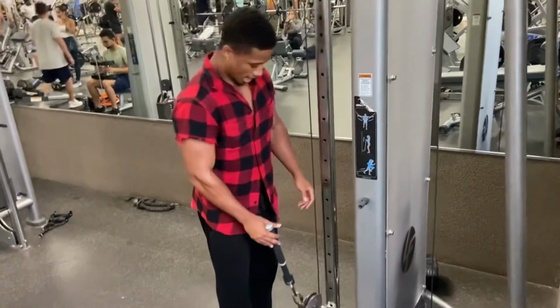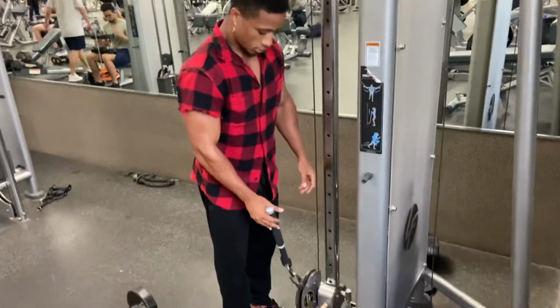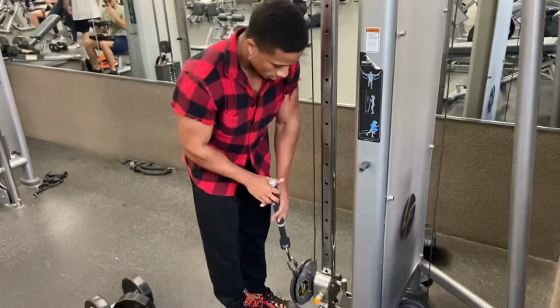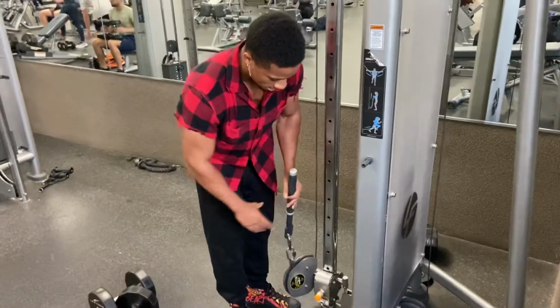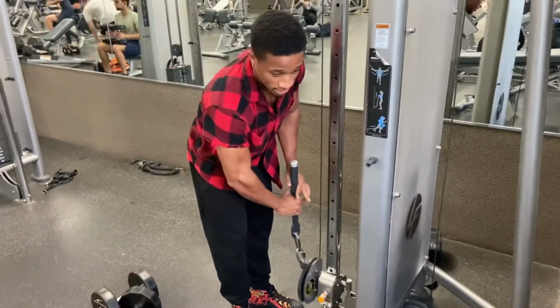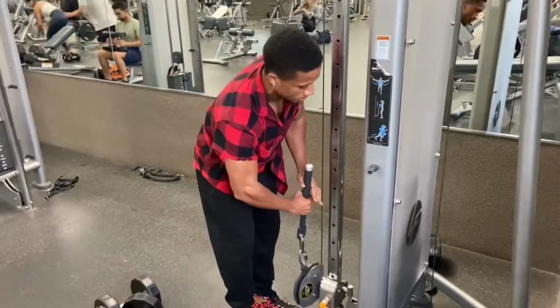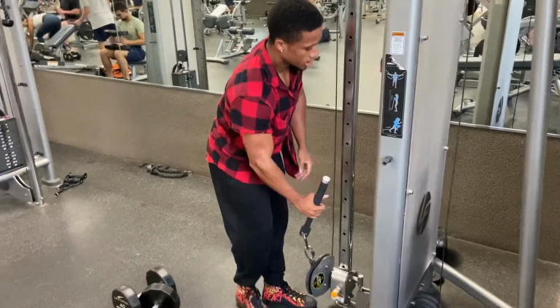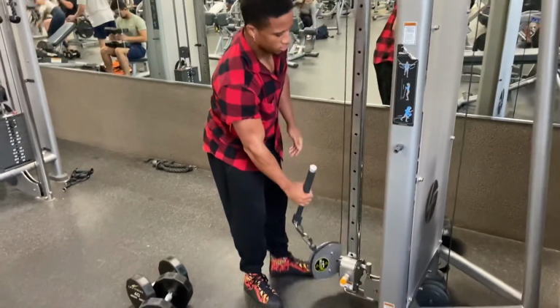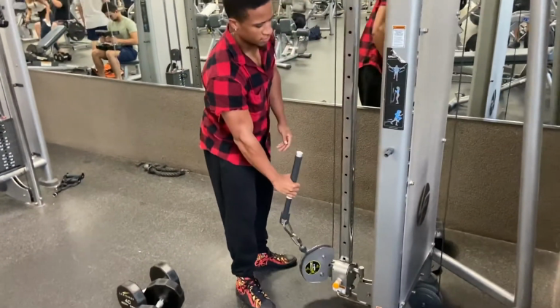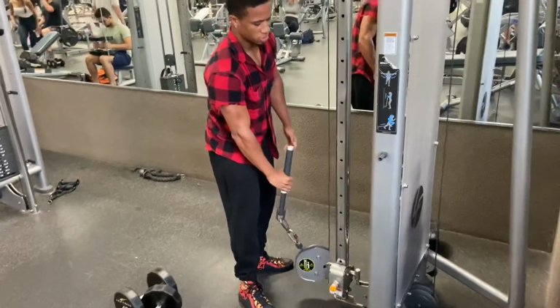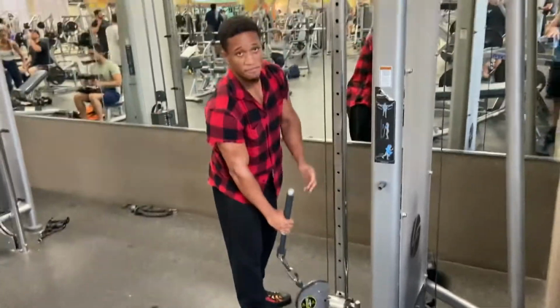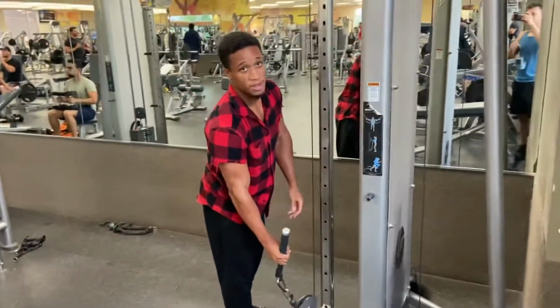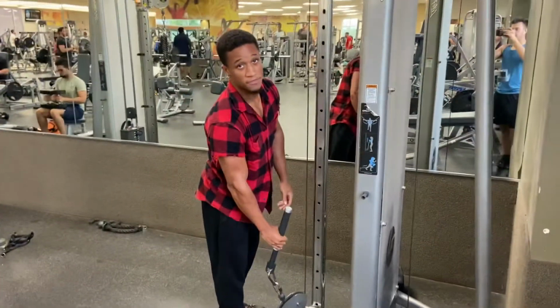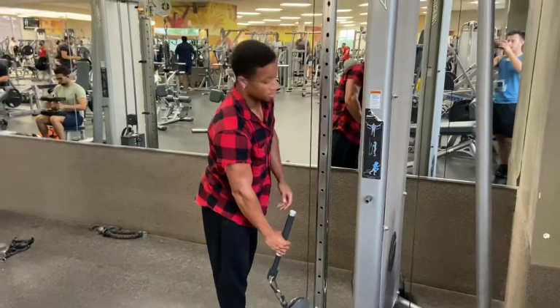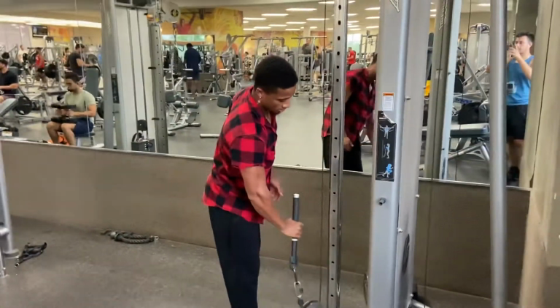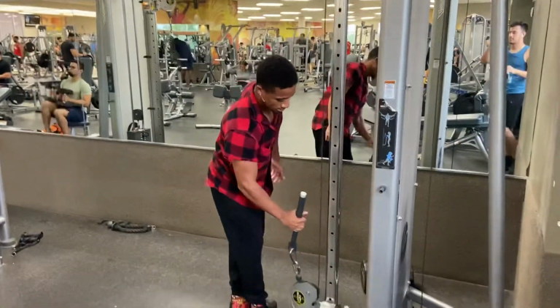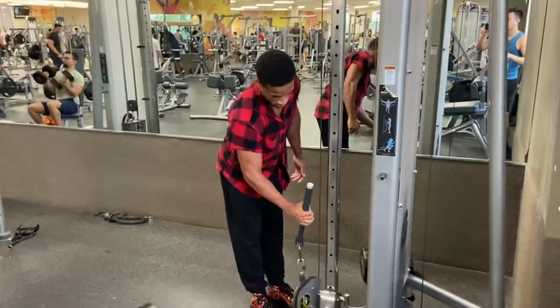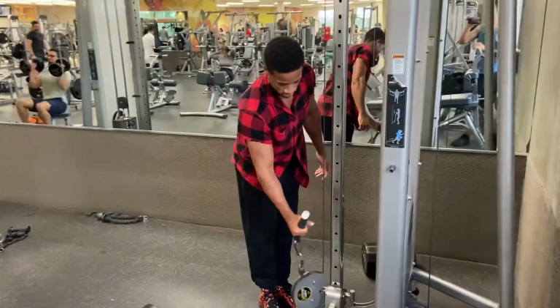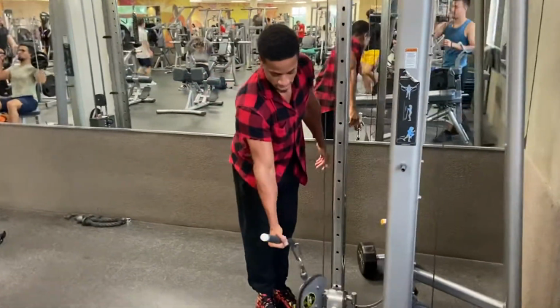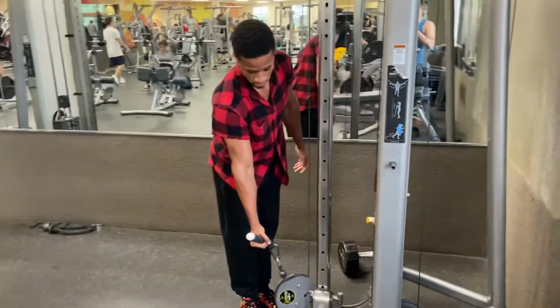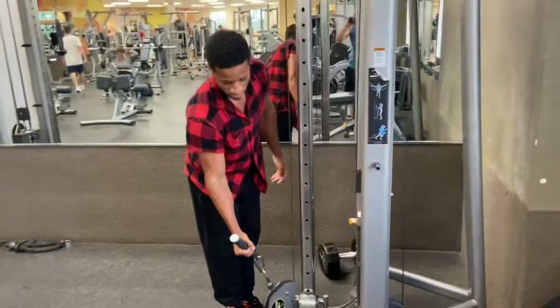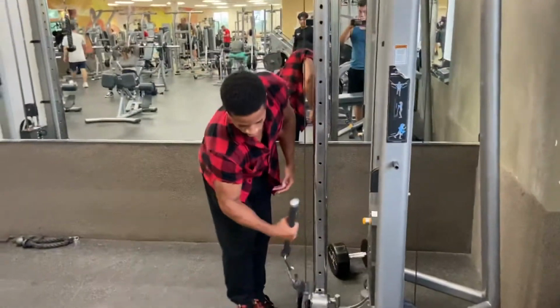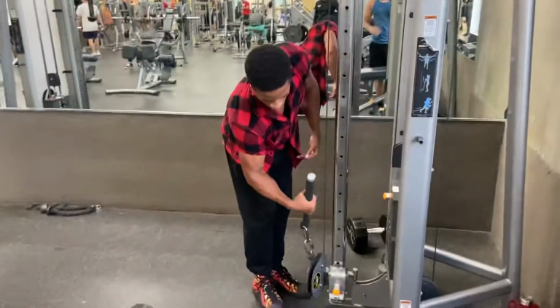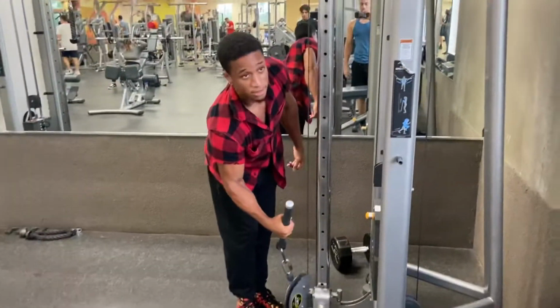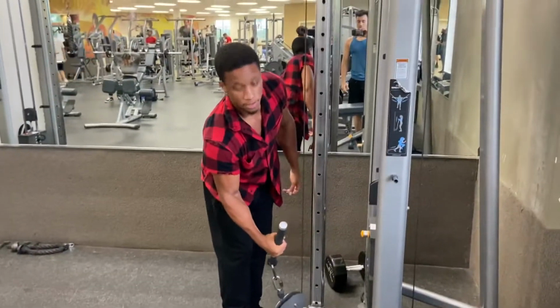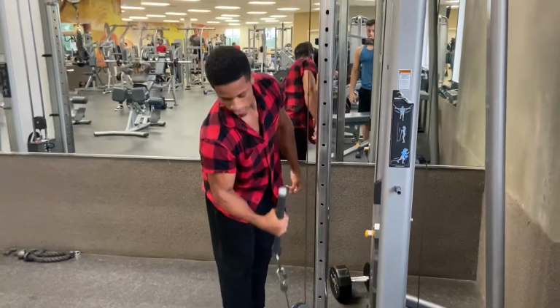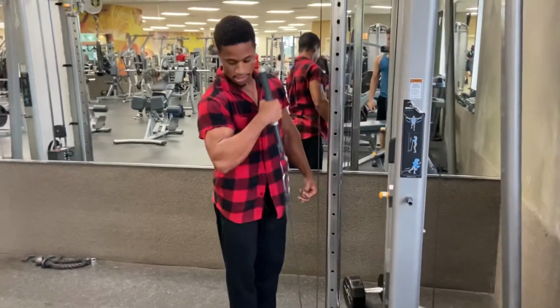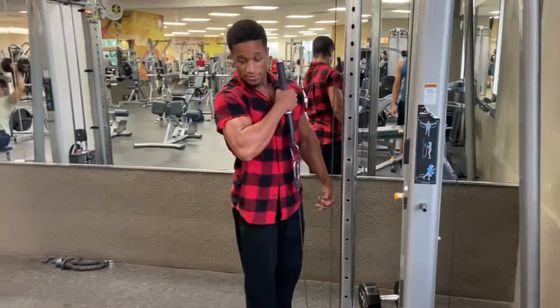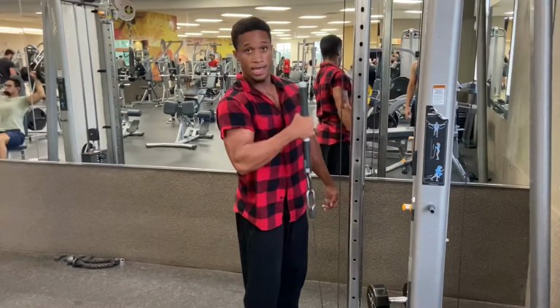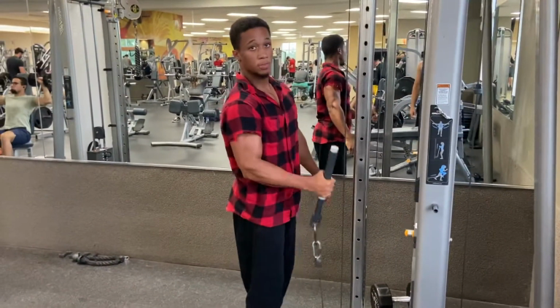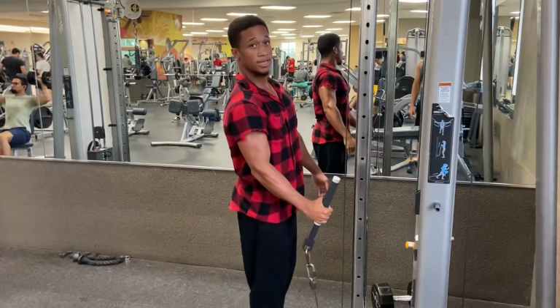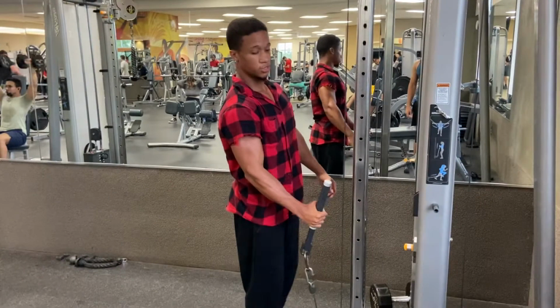I always wanted two and I kind of figured it out. Just put it on five pounds and you're going to feel it. You're going to feel it like crazy. You want to be able to grab it here towards the bottom, curl it in a little bit, and almost pull it in towards yourself.